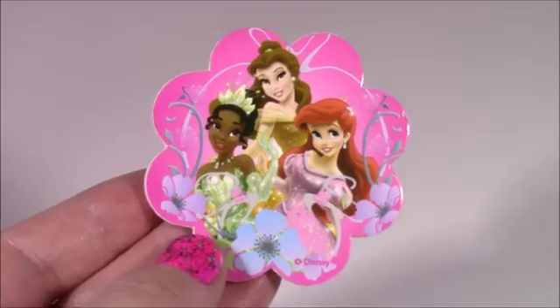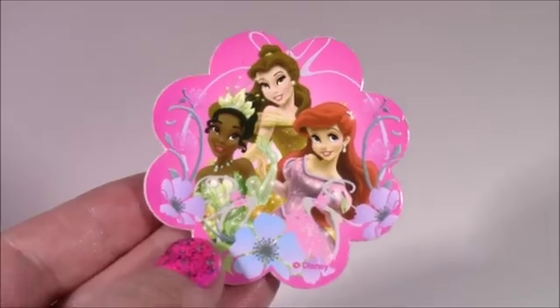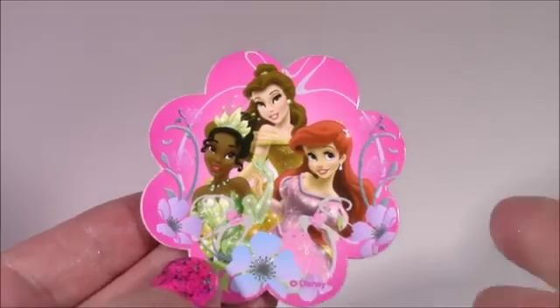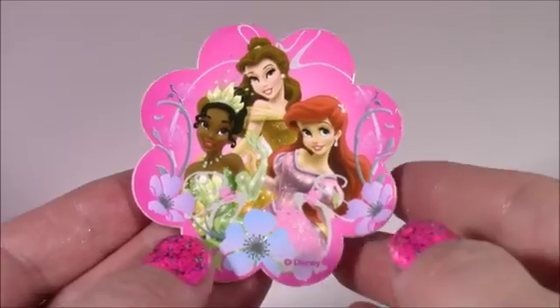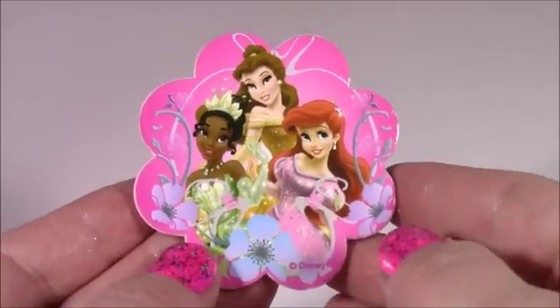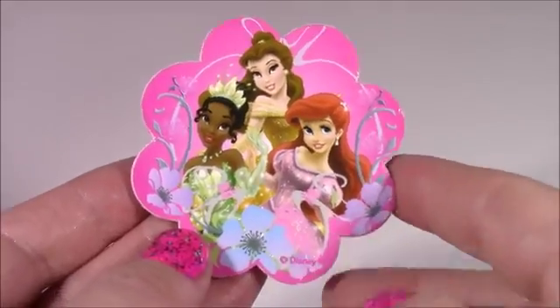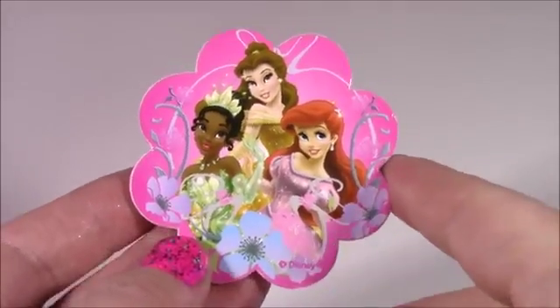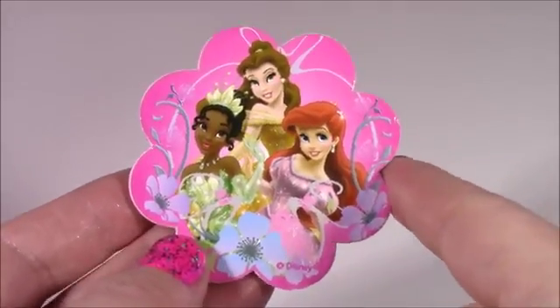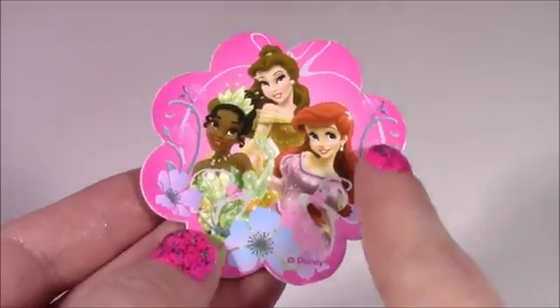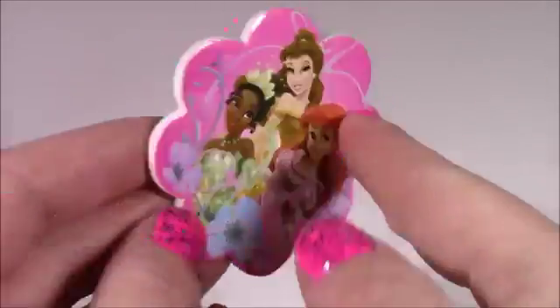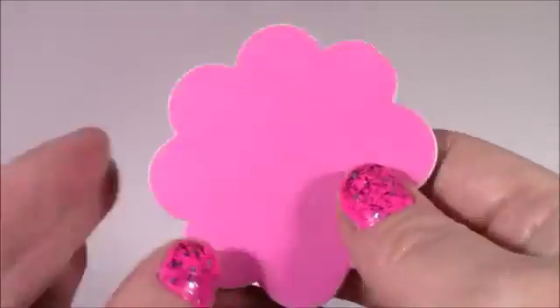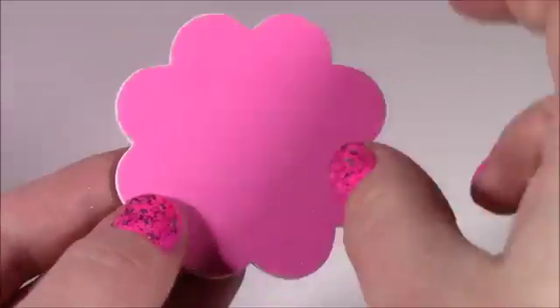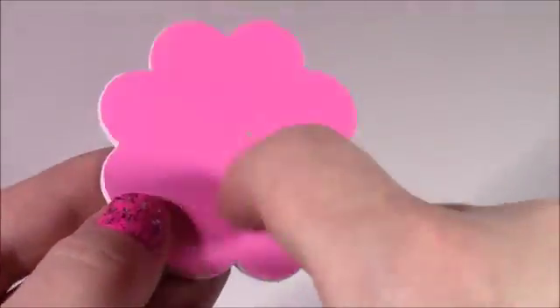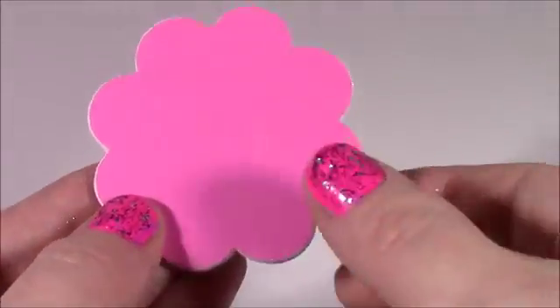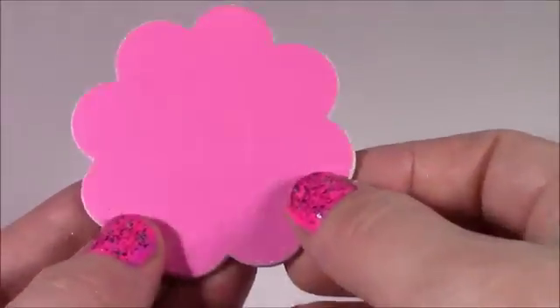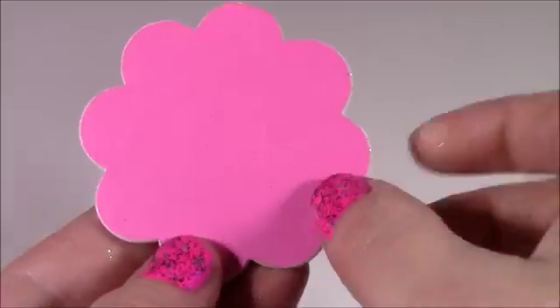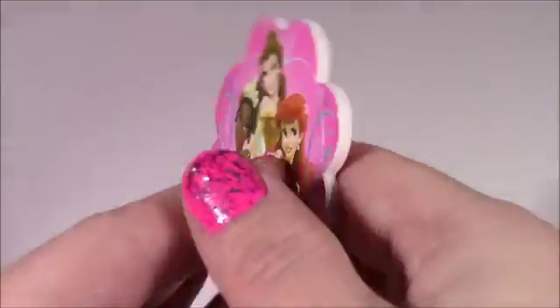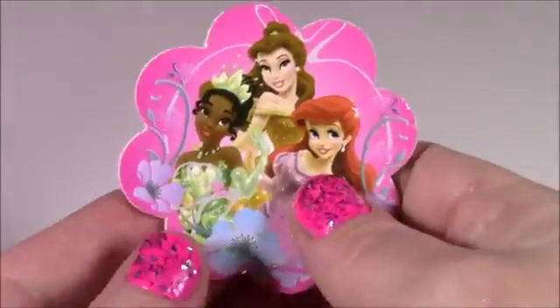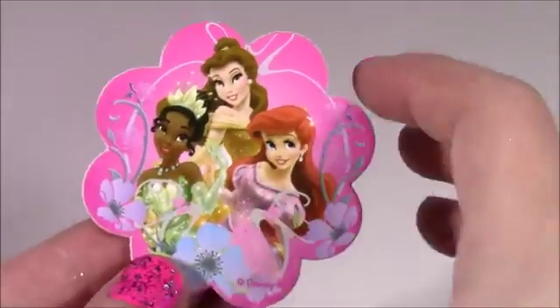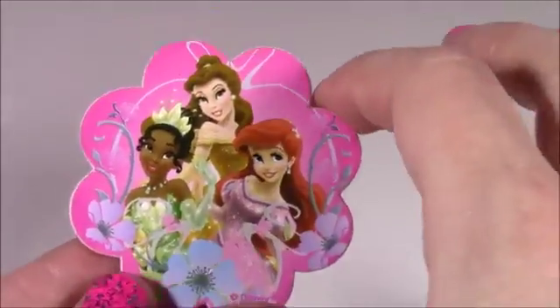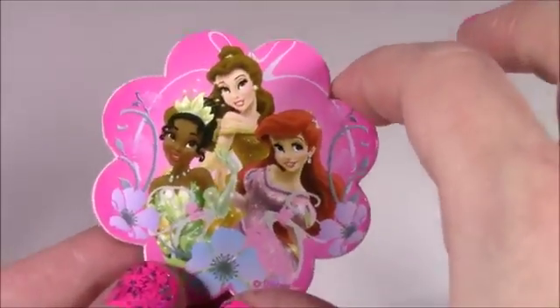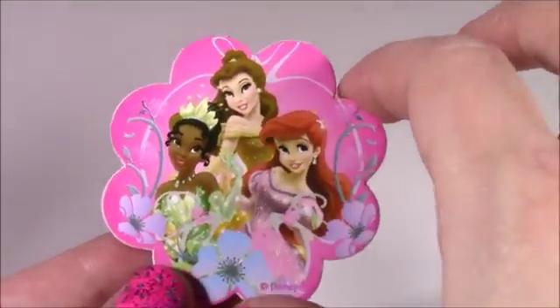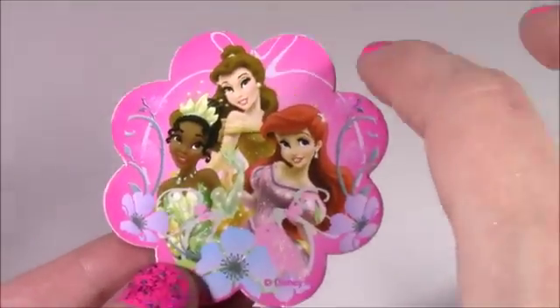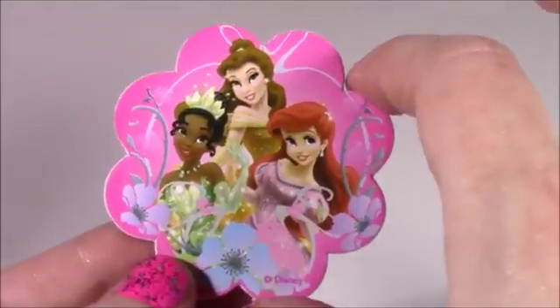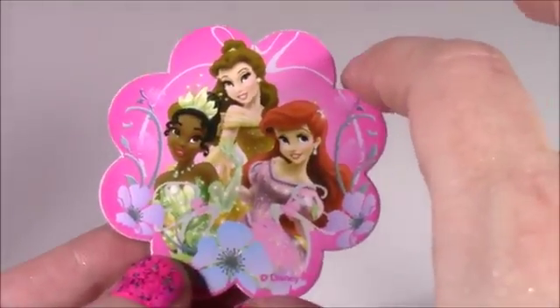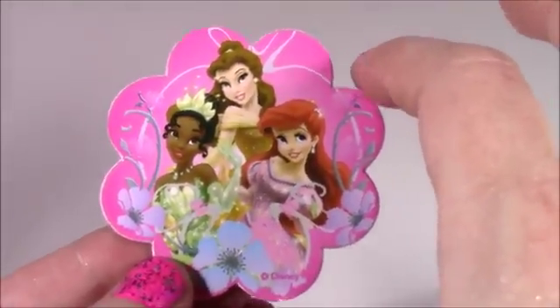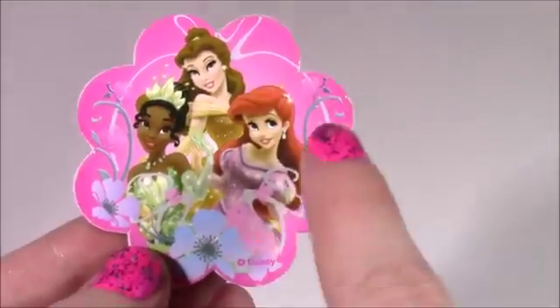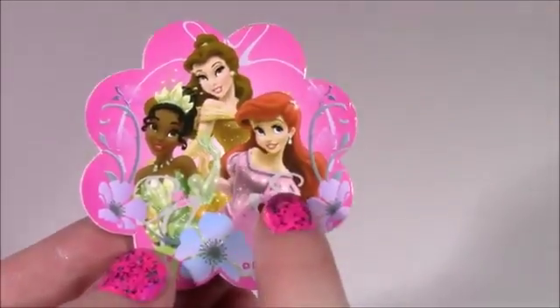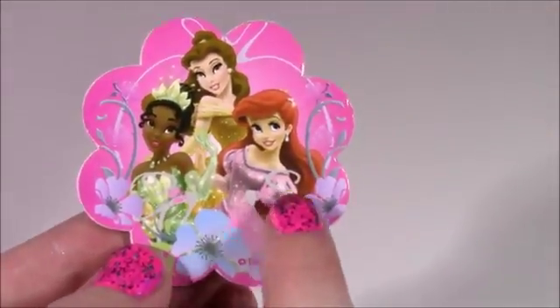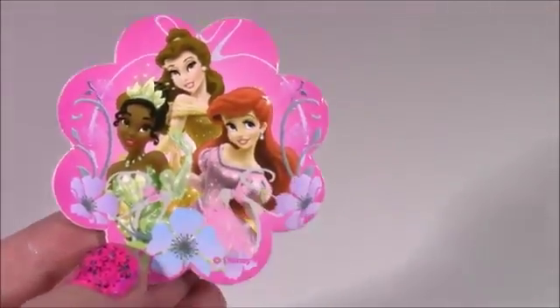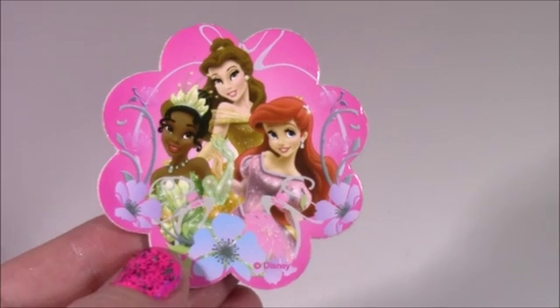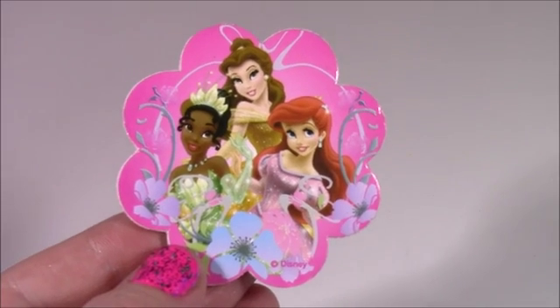Nail file! All of the Disney princess sets come with a different kind of nail file. I've collected so many of these, but this one's really cute — it's like a flower shape. Ariel looks so cute on that.